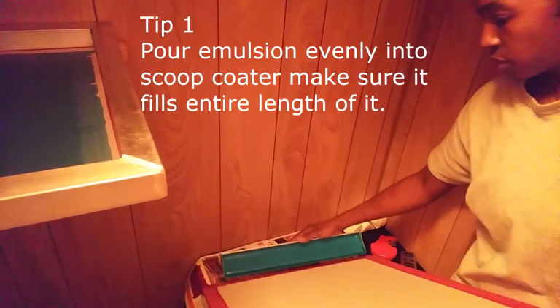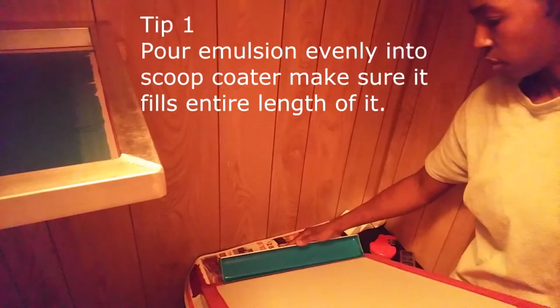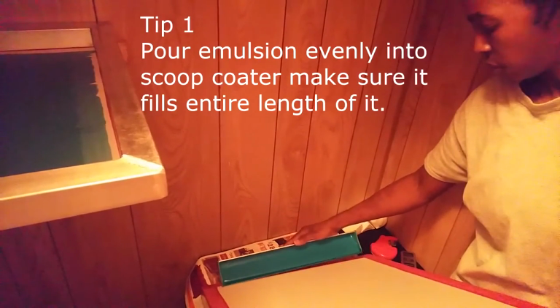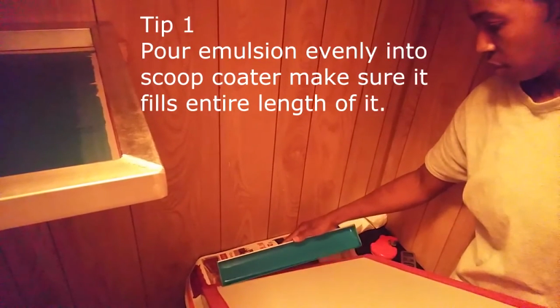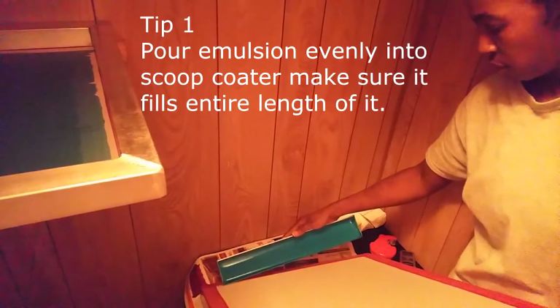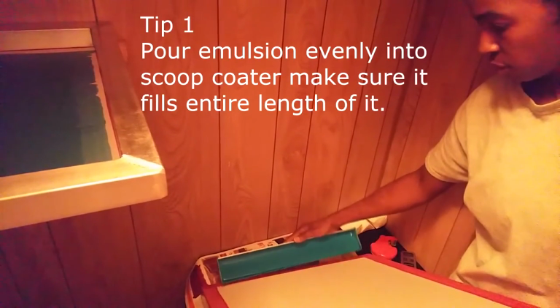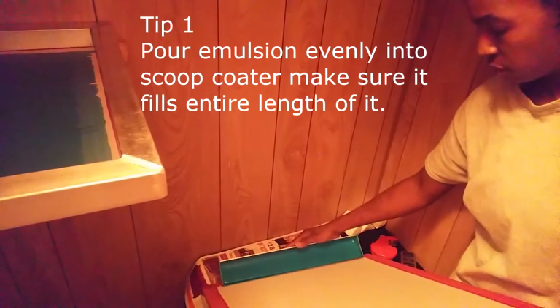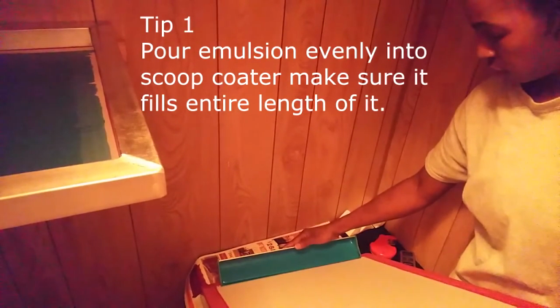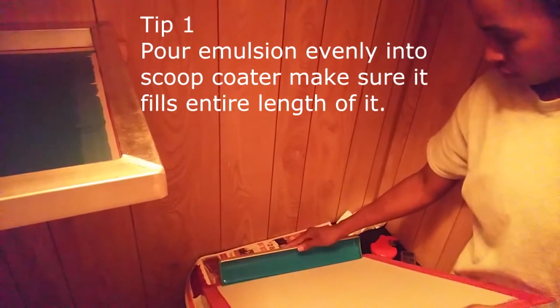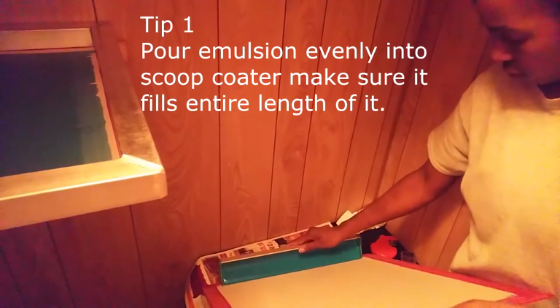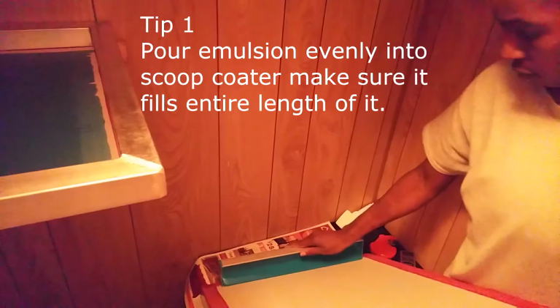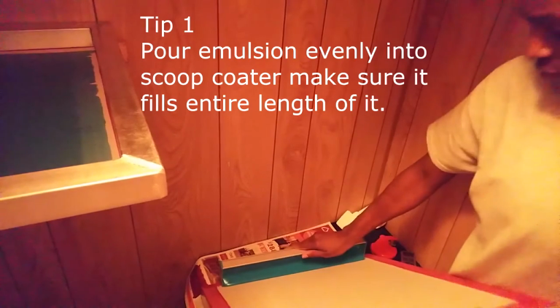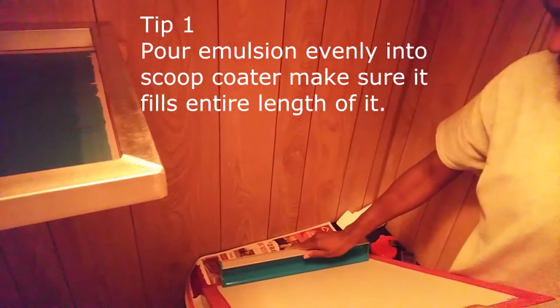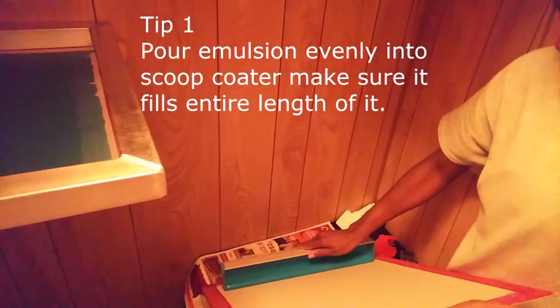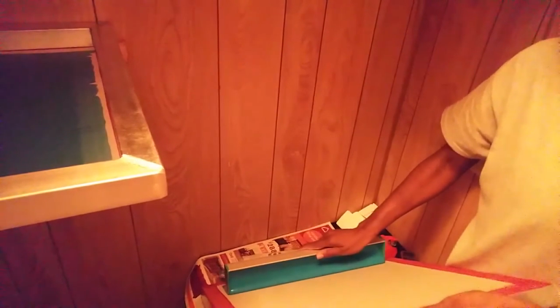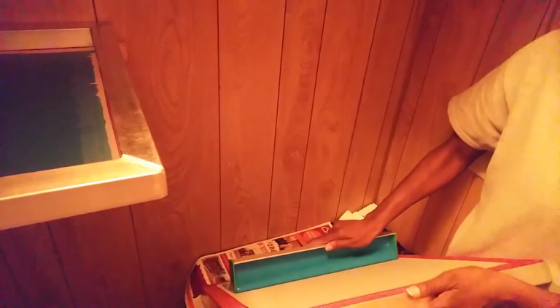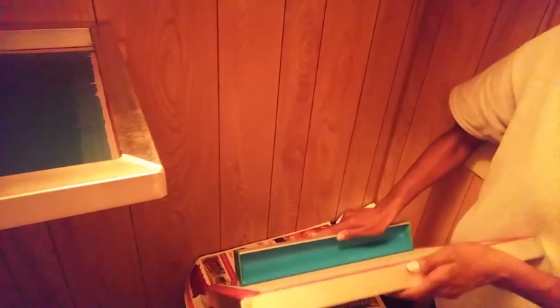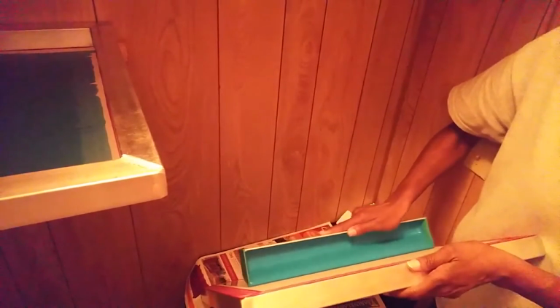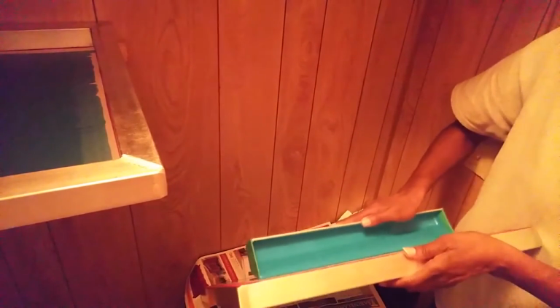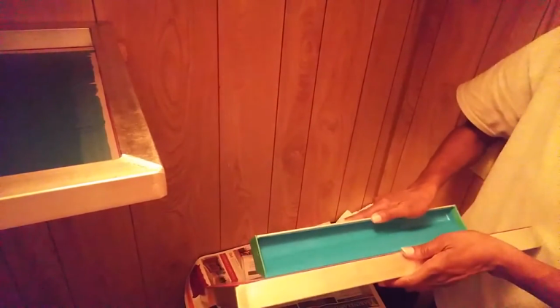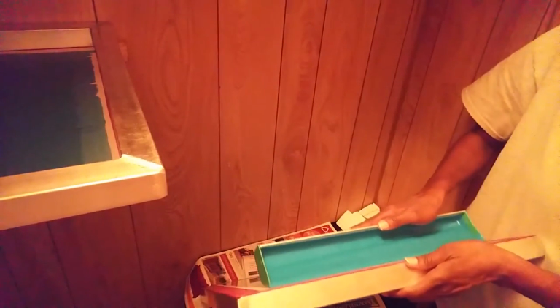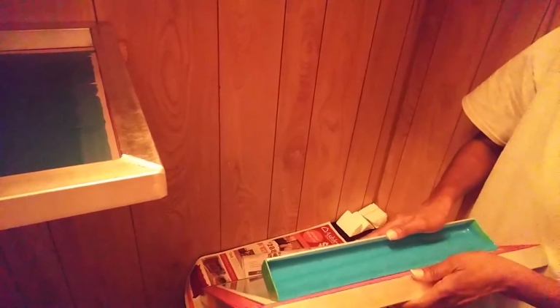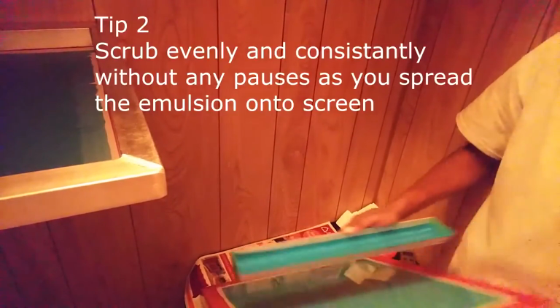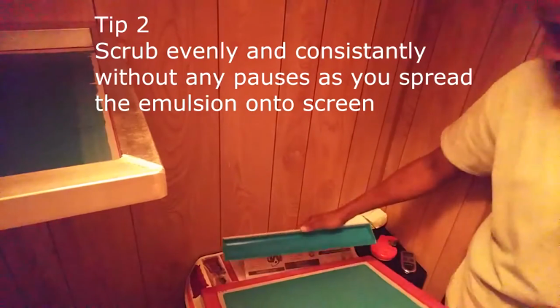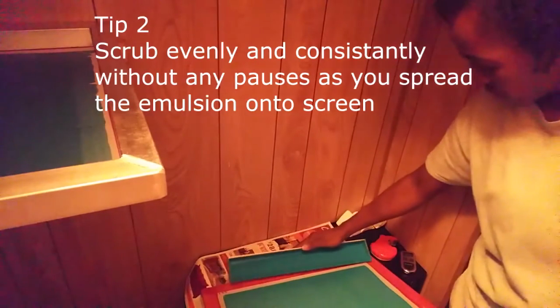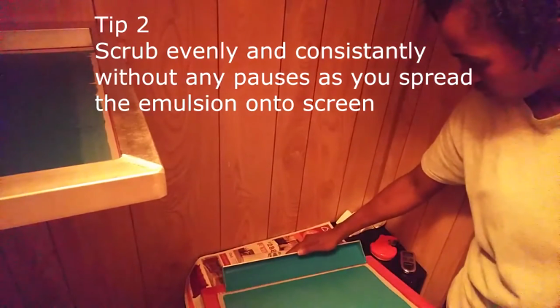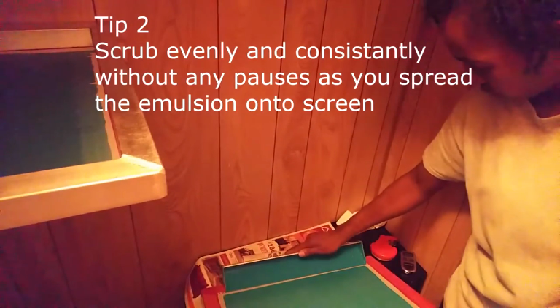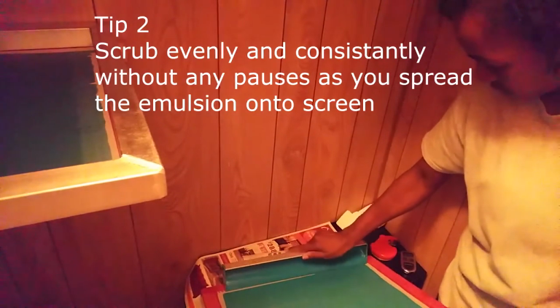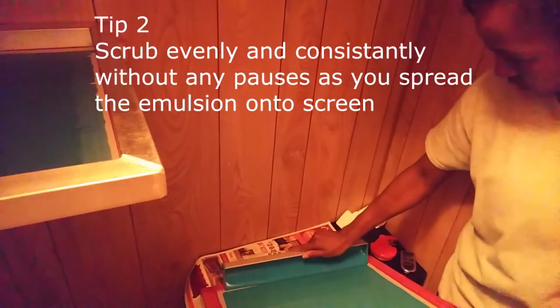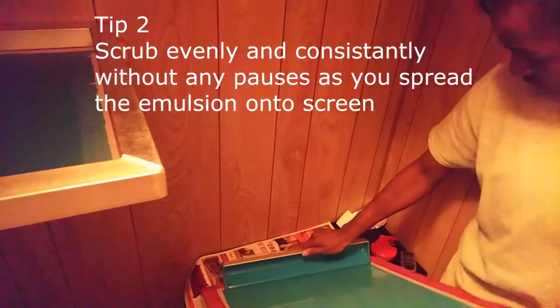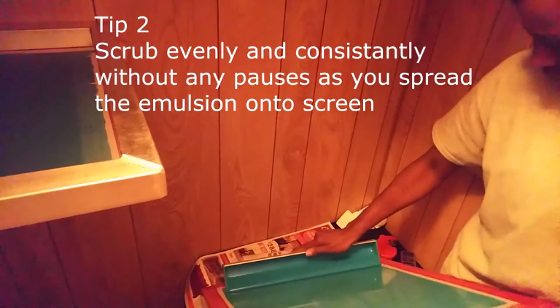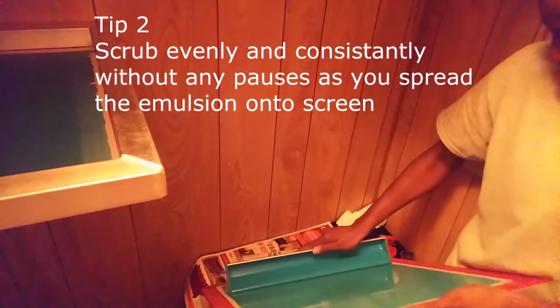The first tip is to make sure that the emulsion is poured evenly into the scoop coater. This helps to lay the emulsion down smooth and without streaks.